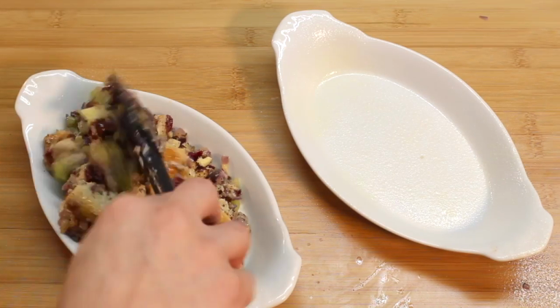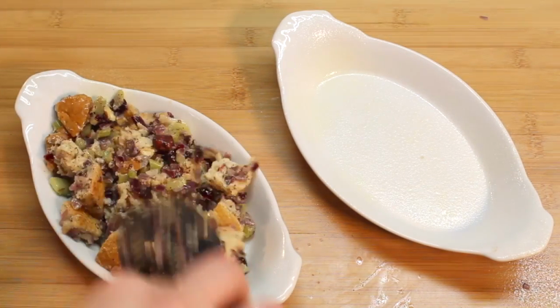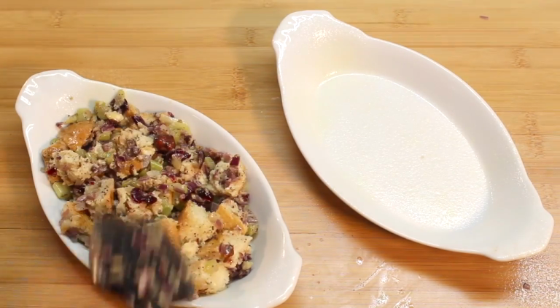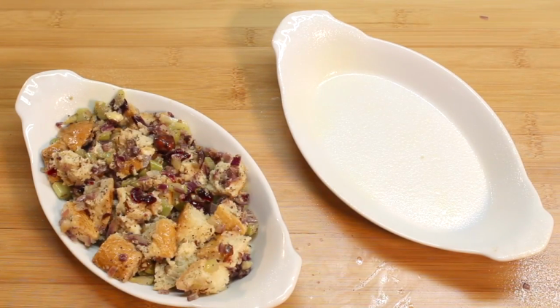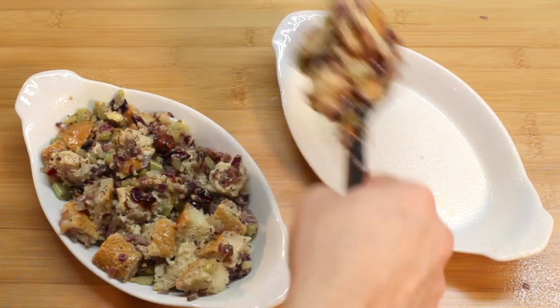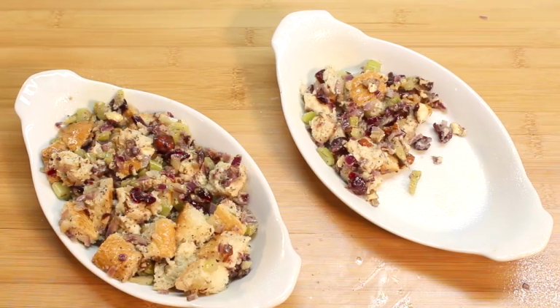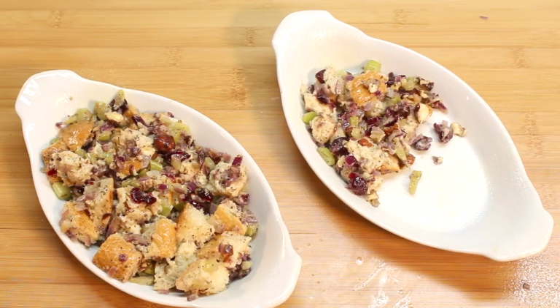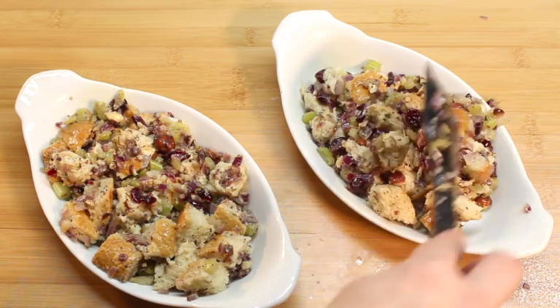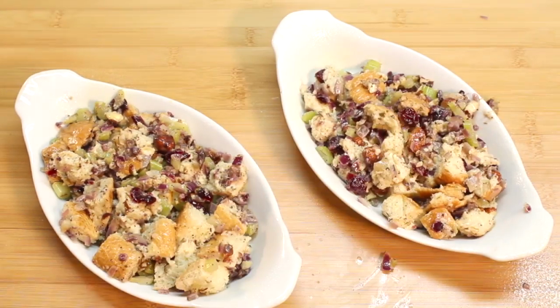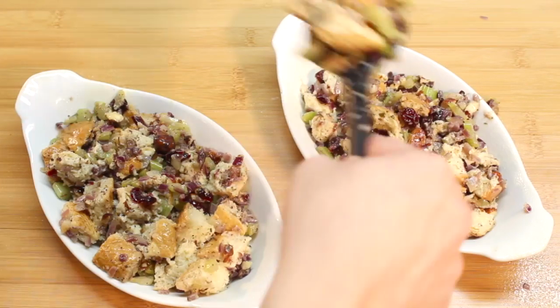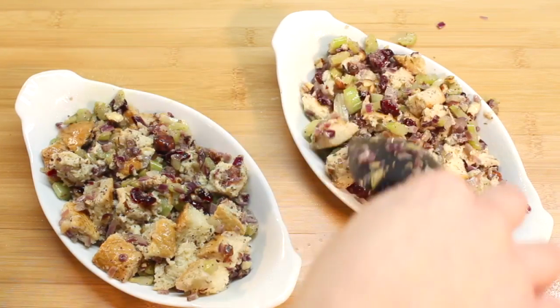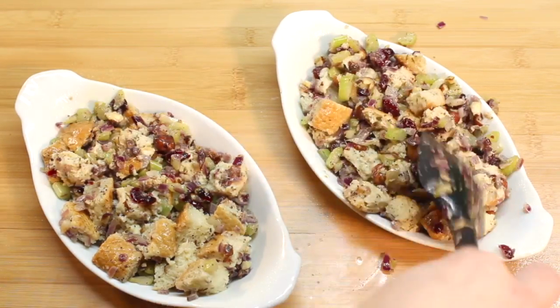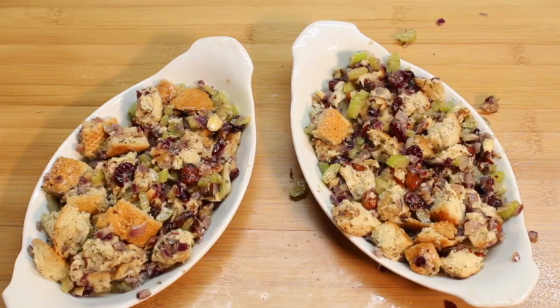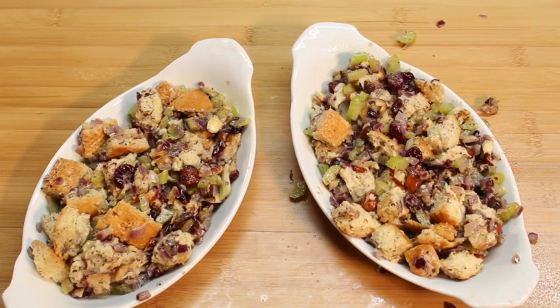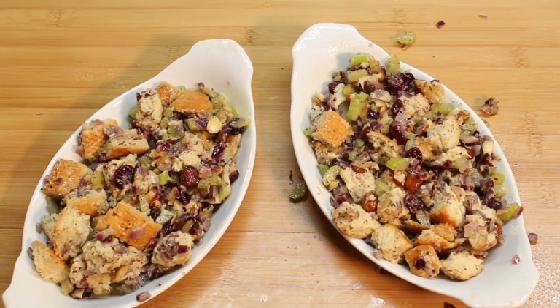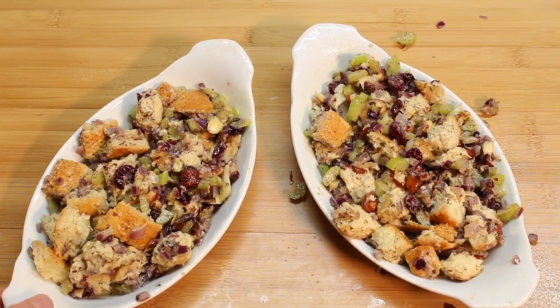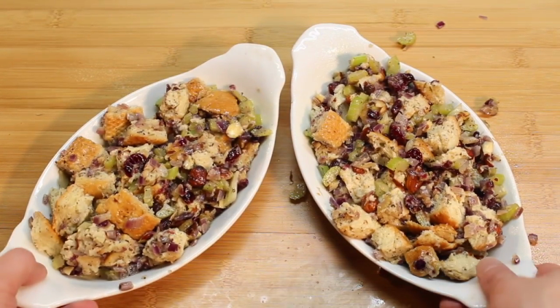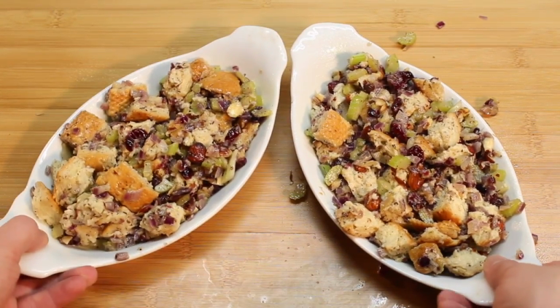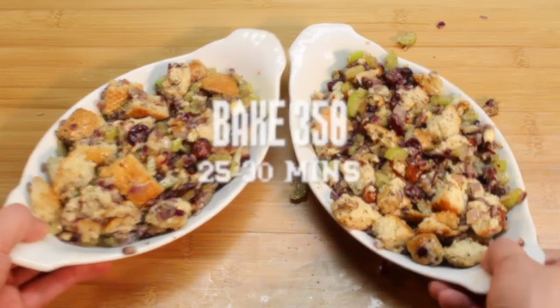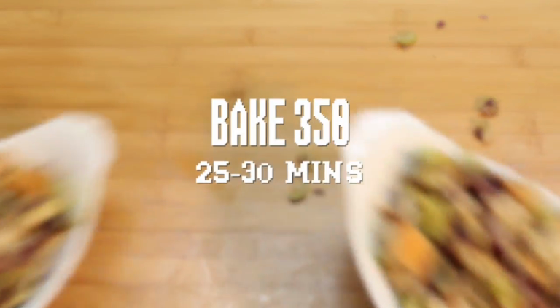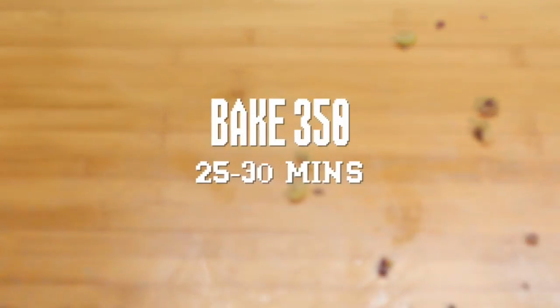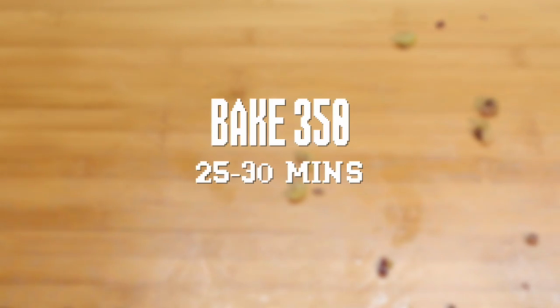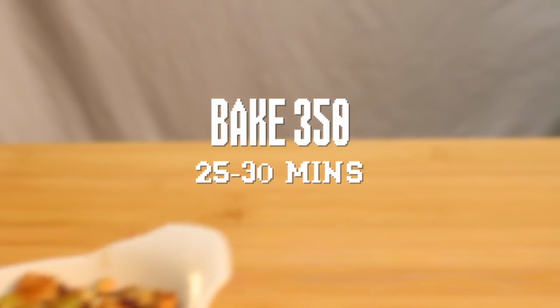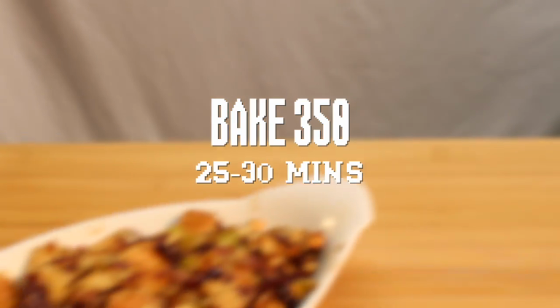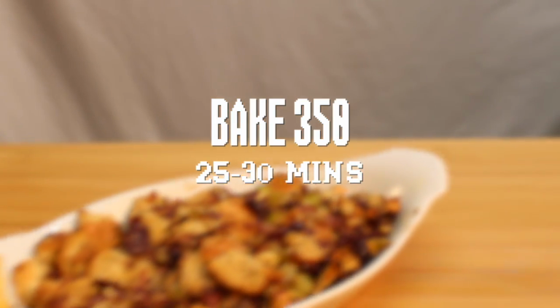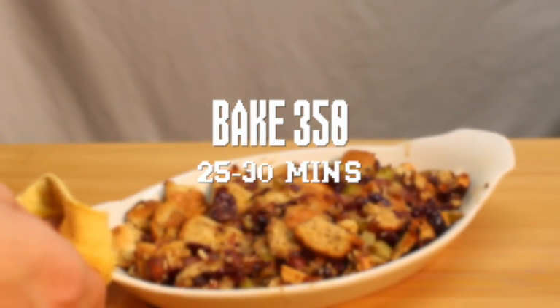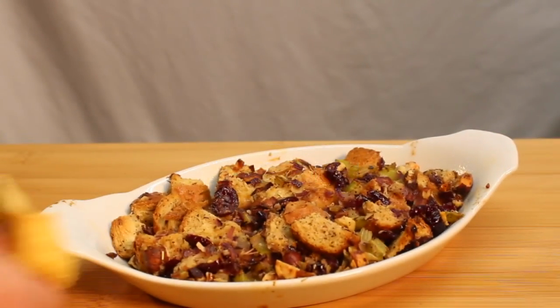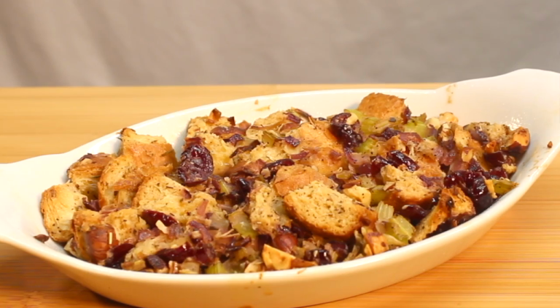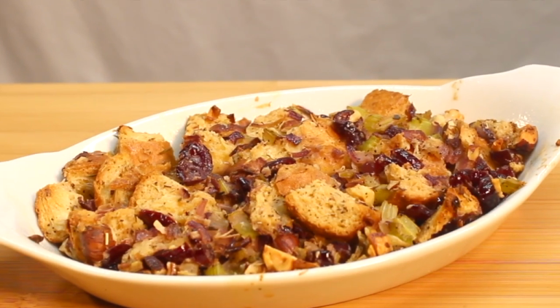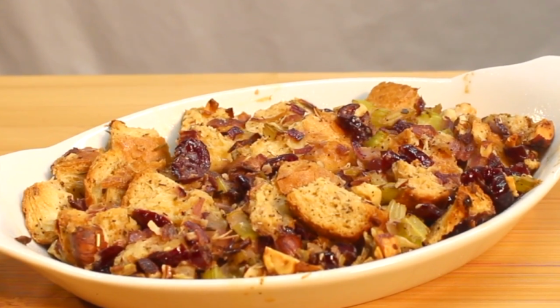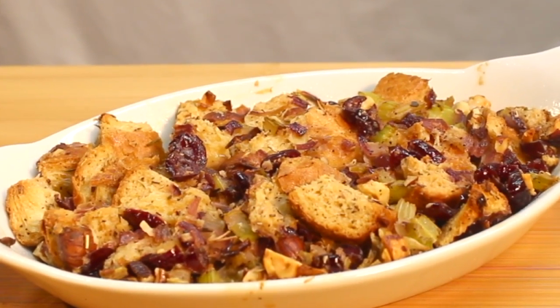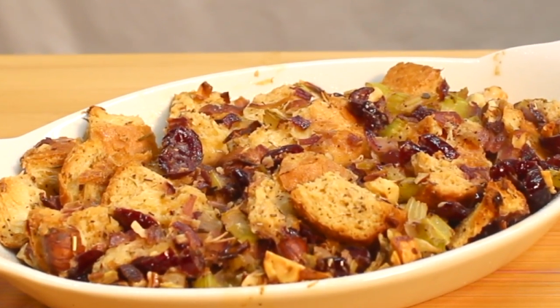Then, ladle on your stuffing. Bake it until it's just golden. I like mine a little moist in the middle. Look at those tasty colors!